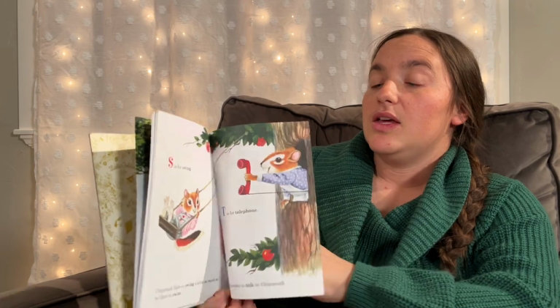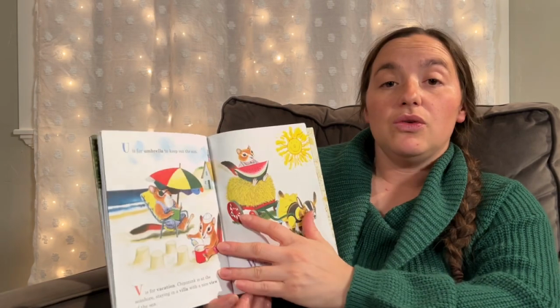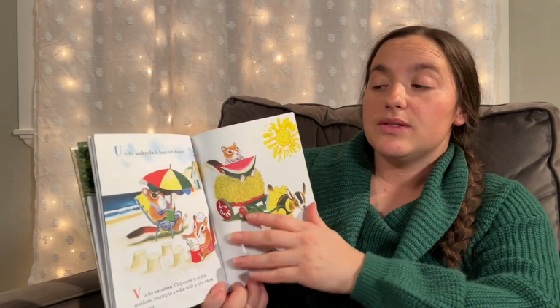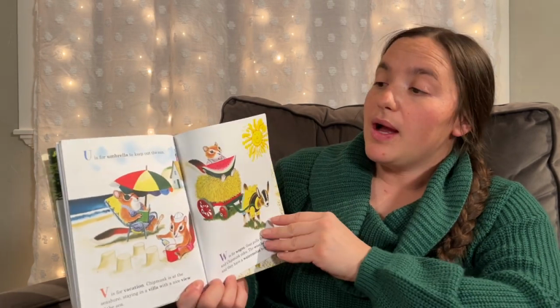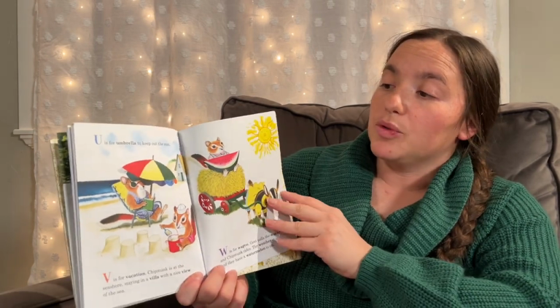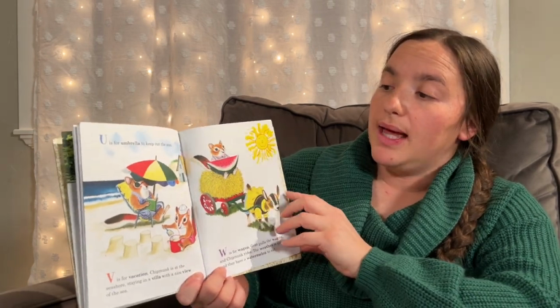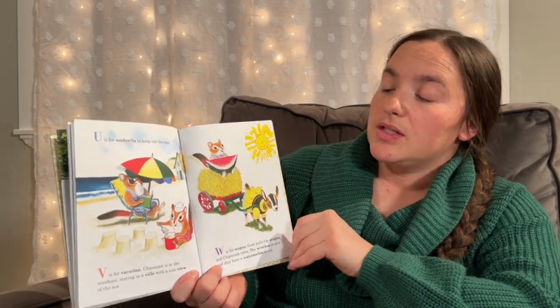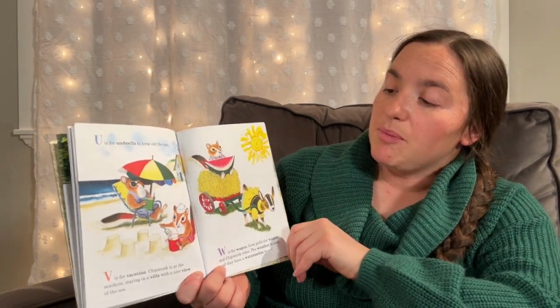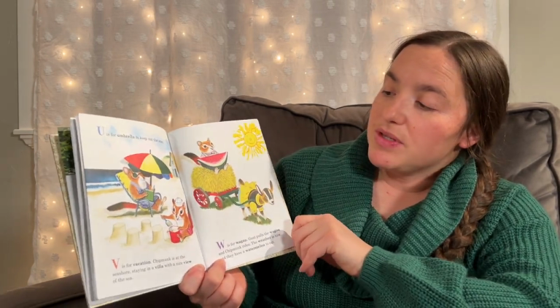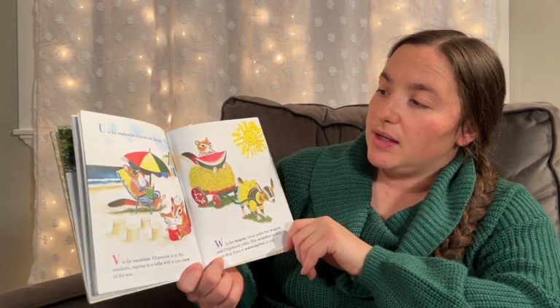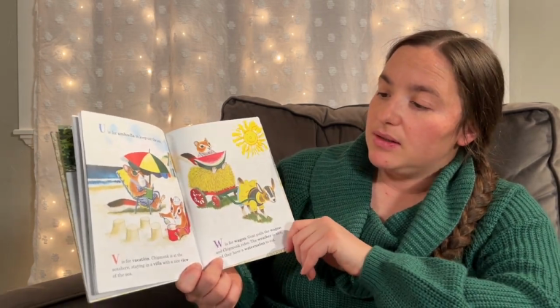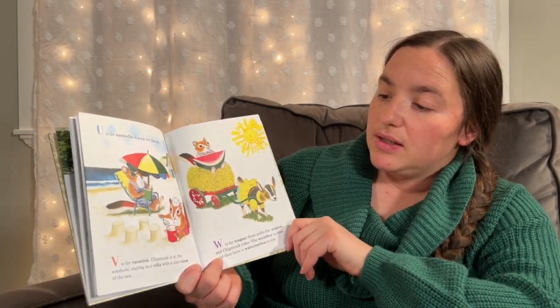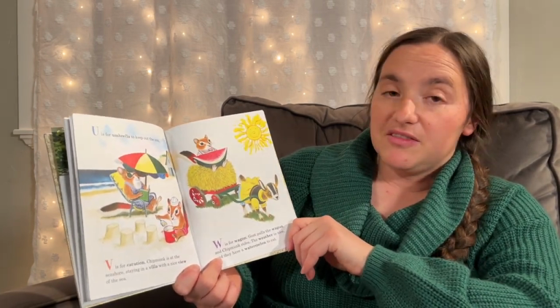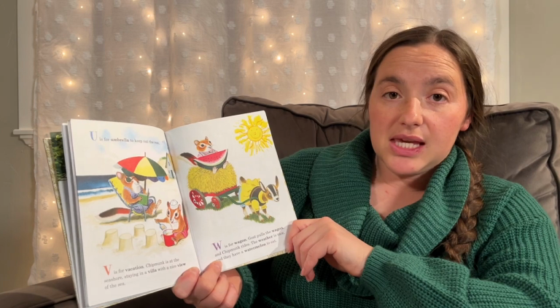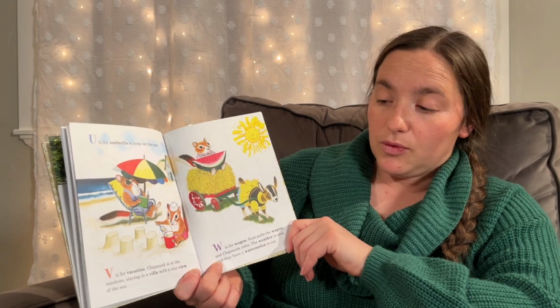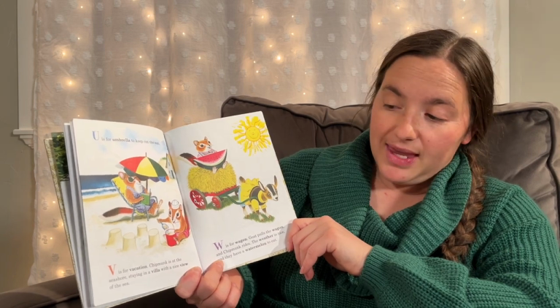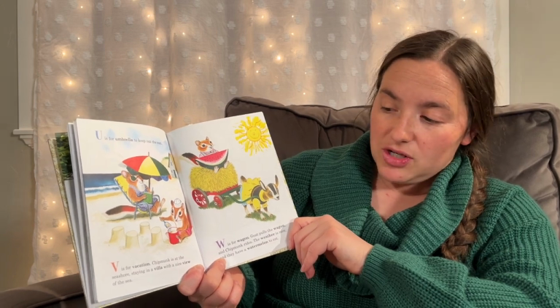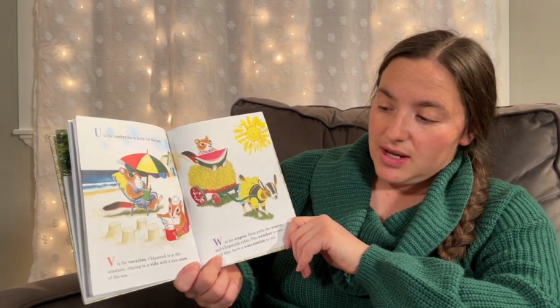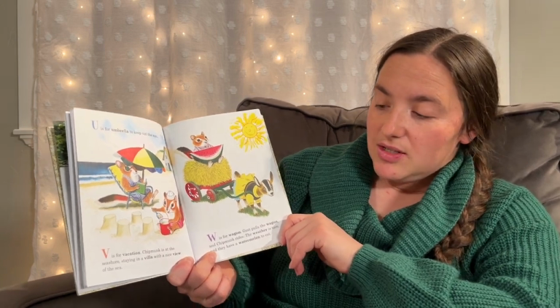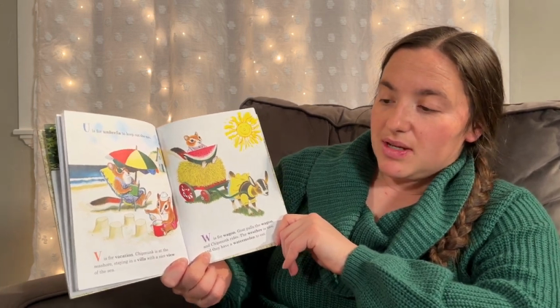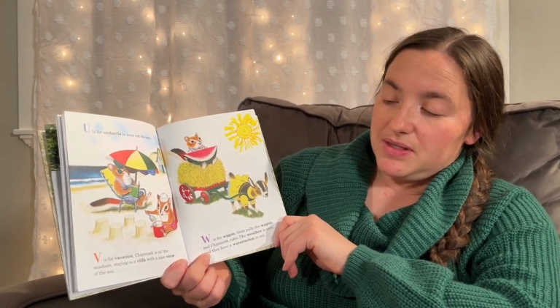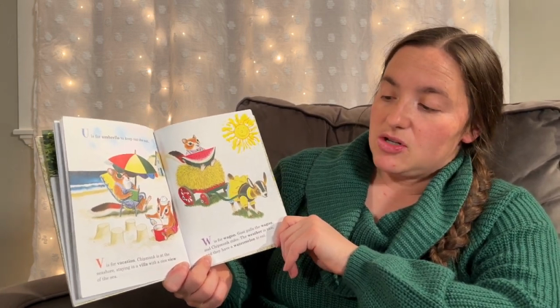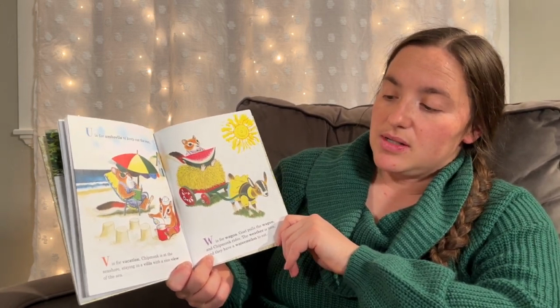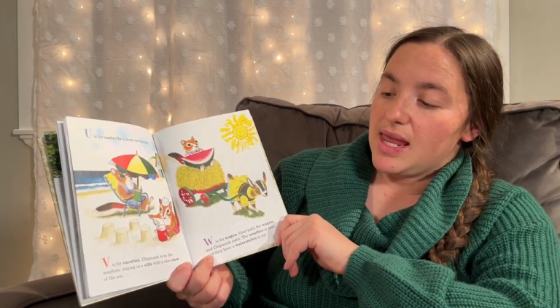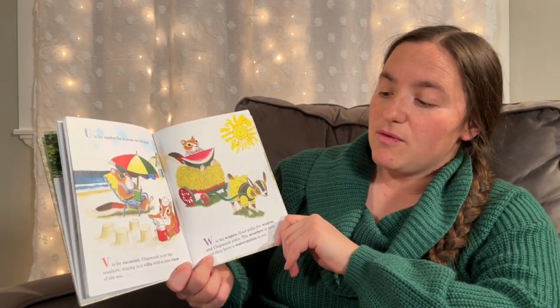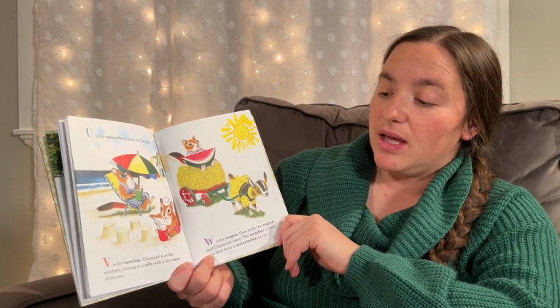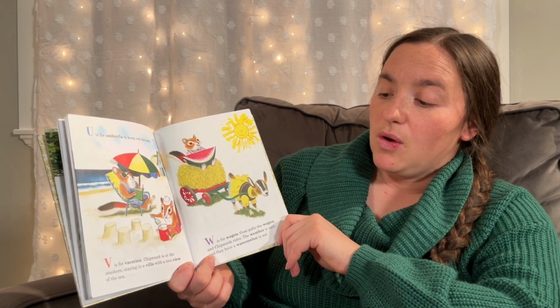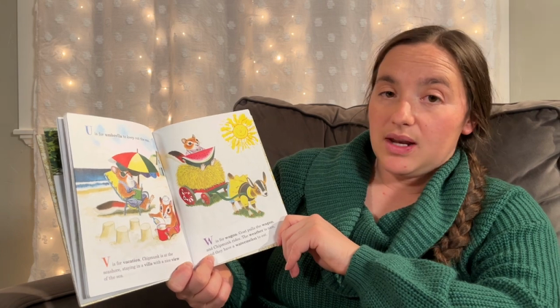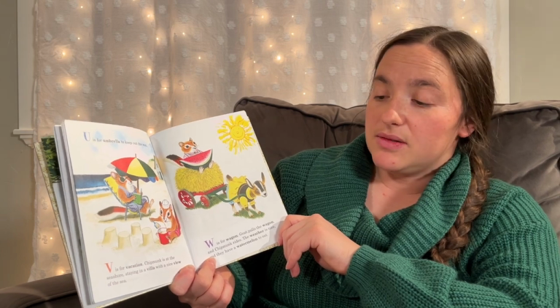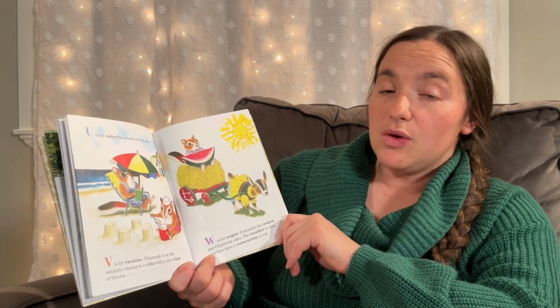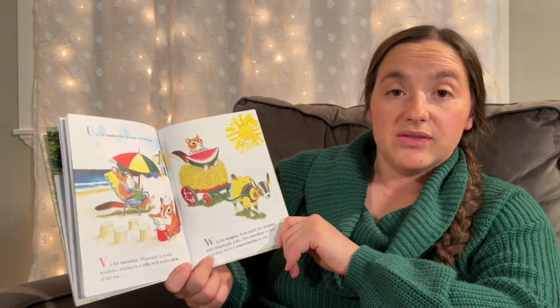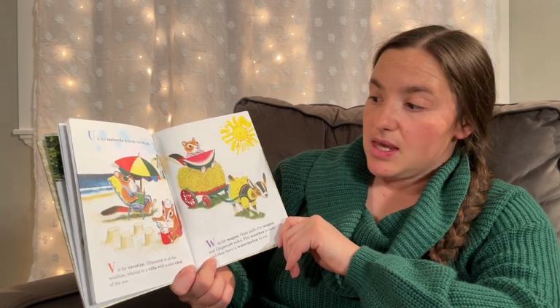U is for Umbrella, to keep out the sun. V is for Vacation. Chipmunk is at the seashore, staying in a villa with a nice view of the sea.